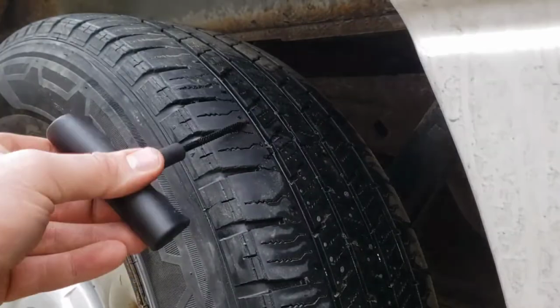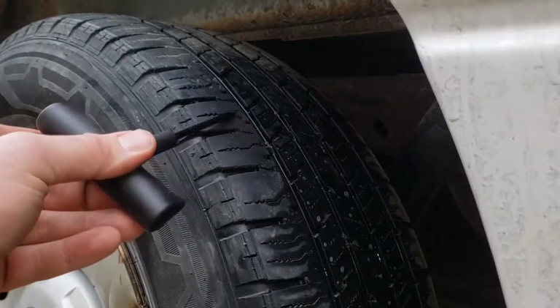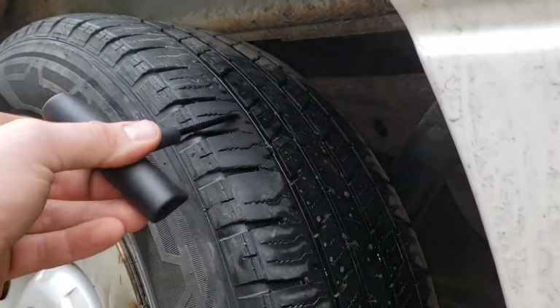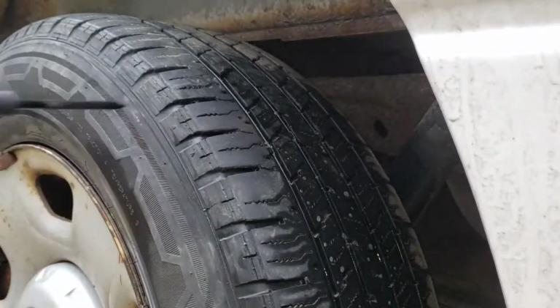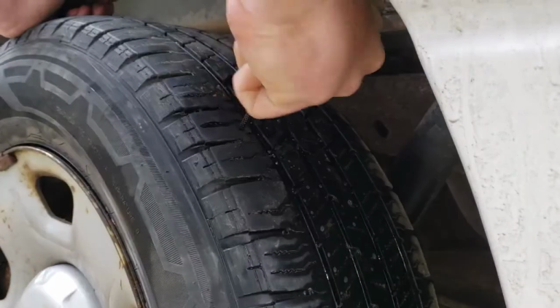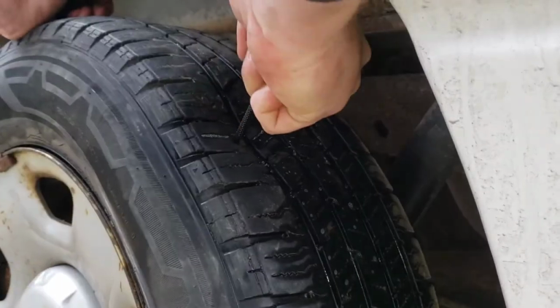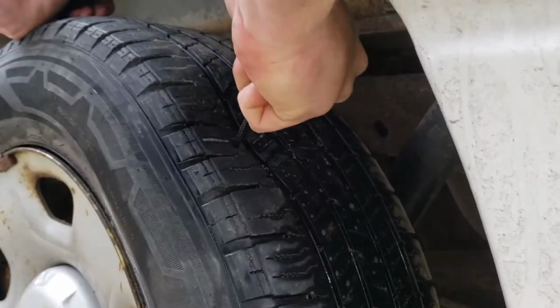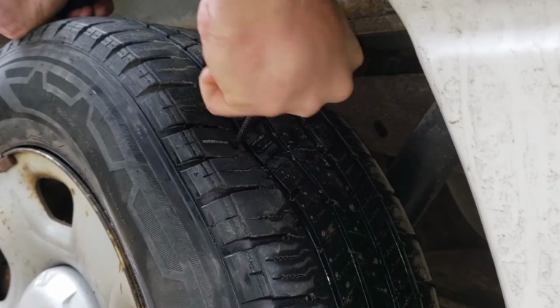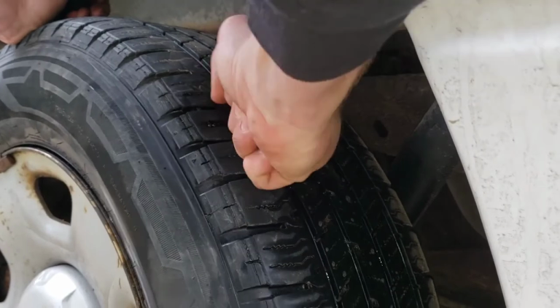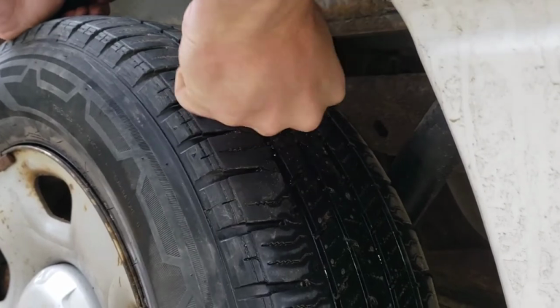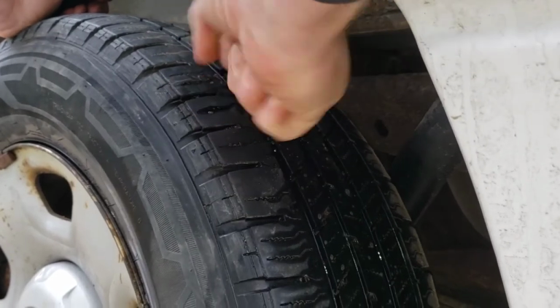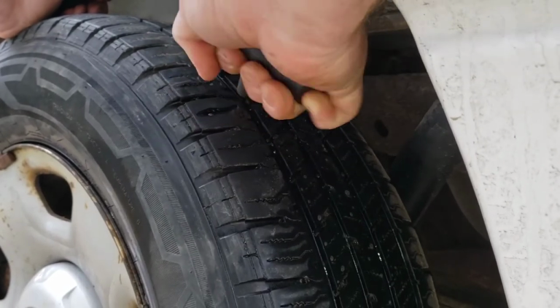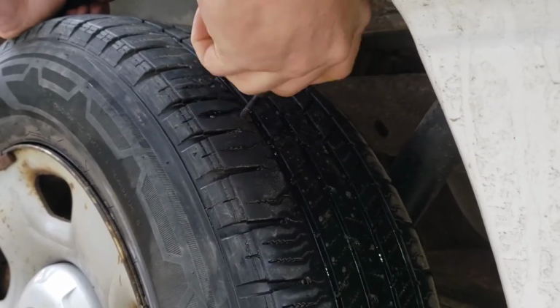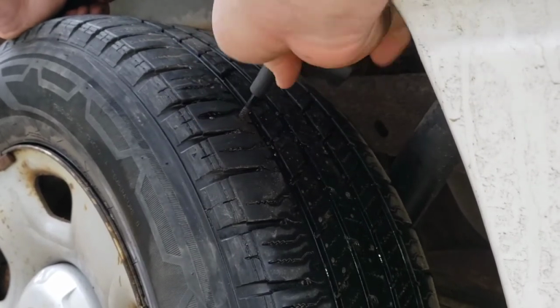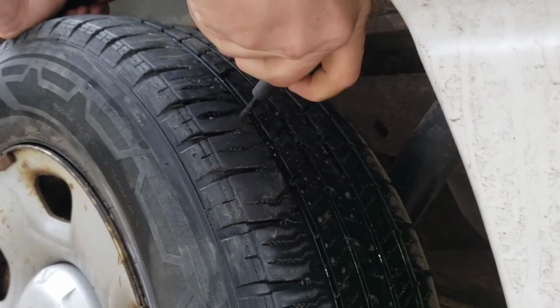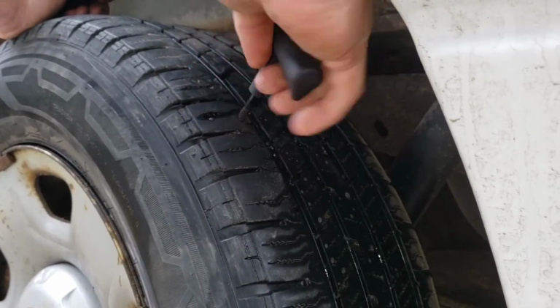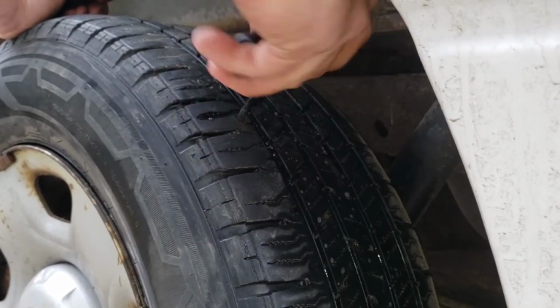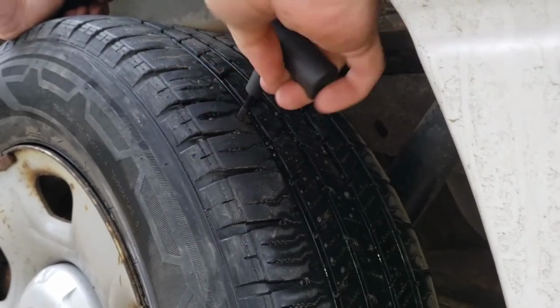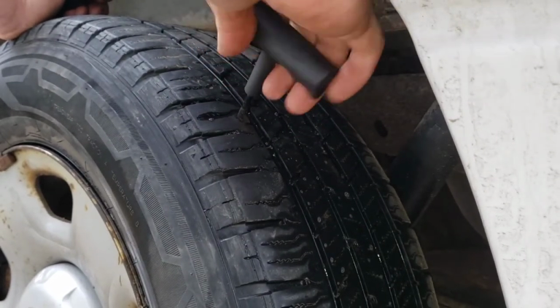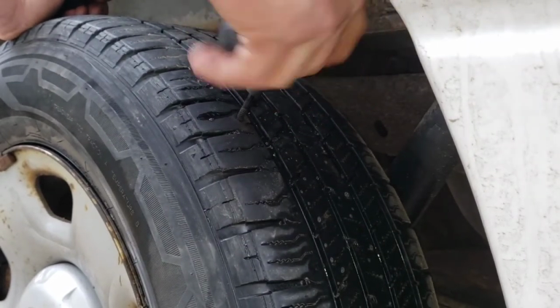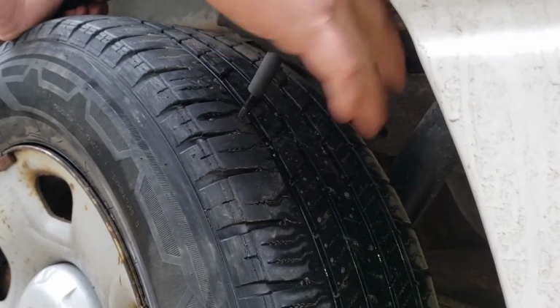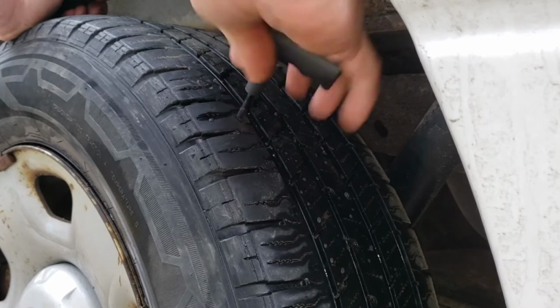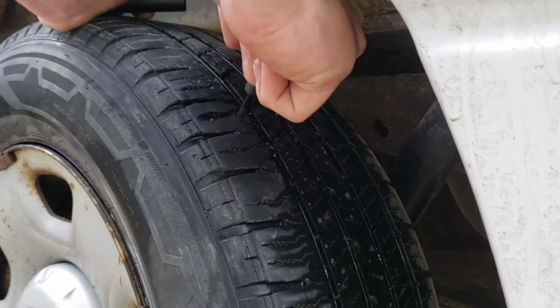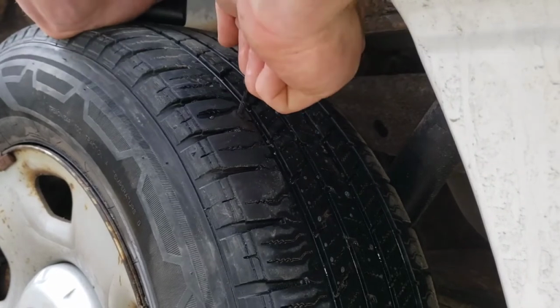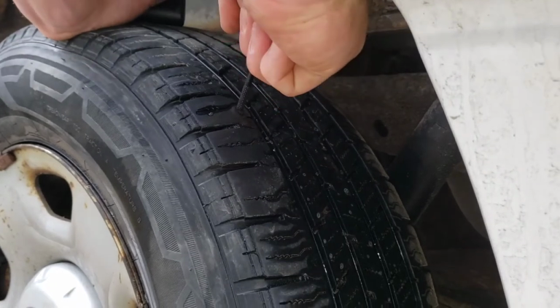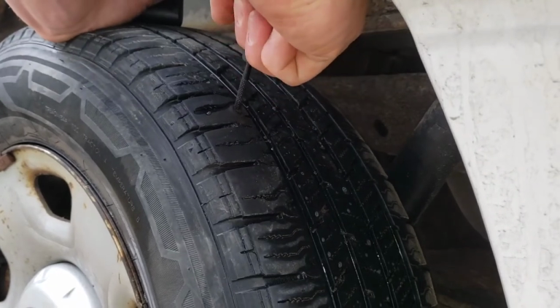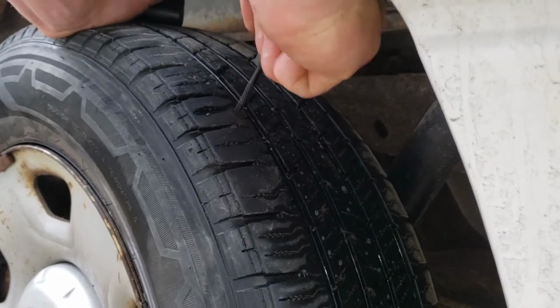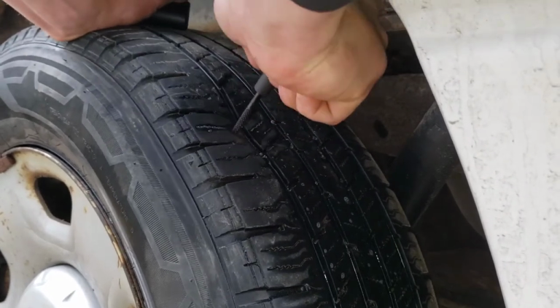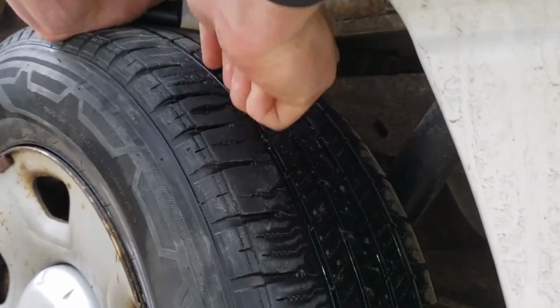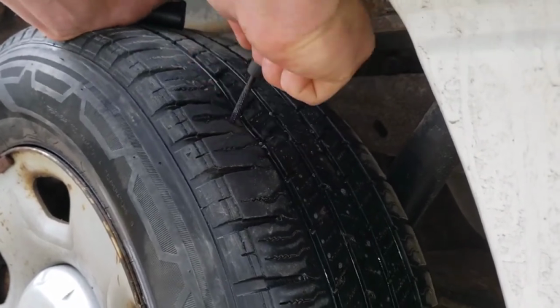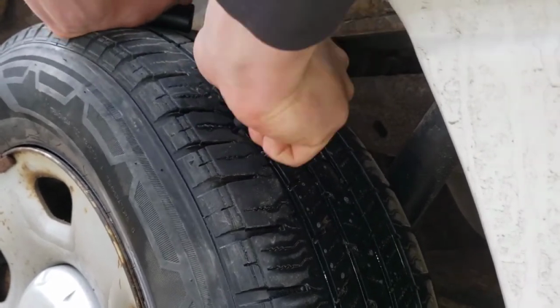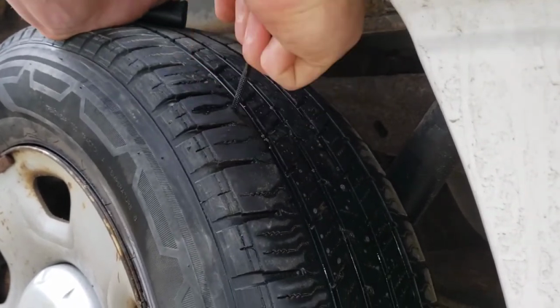Go ahead and ream this hole out. Get it in and twist it around a little bit, just work it in and out.